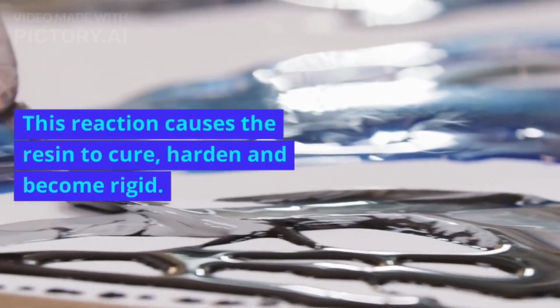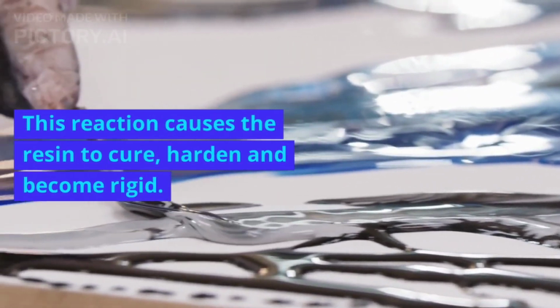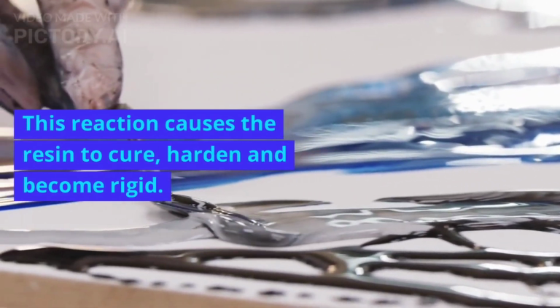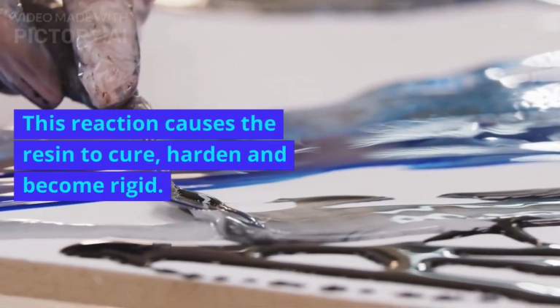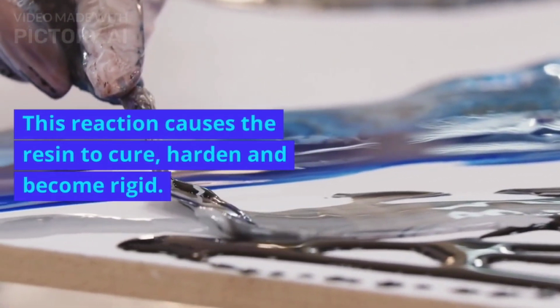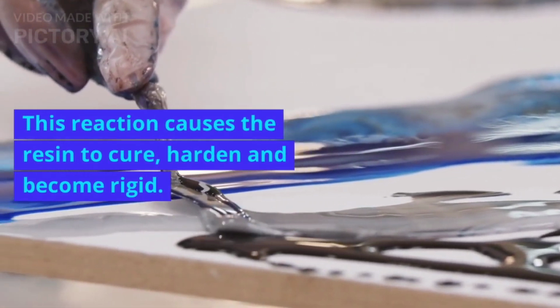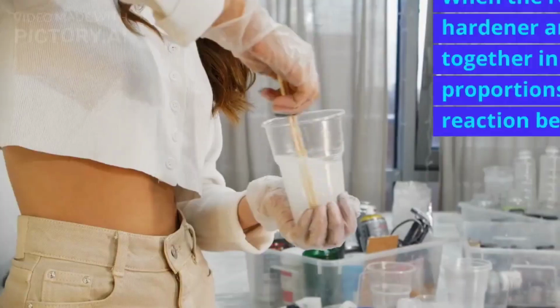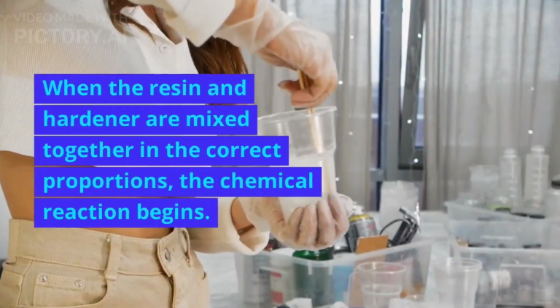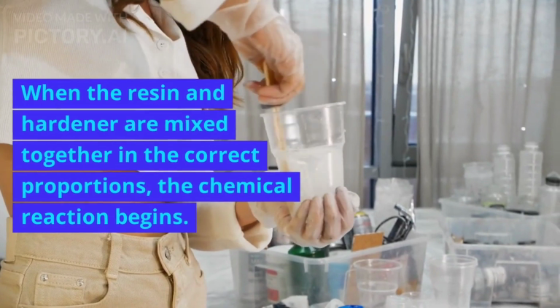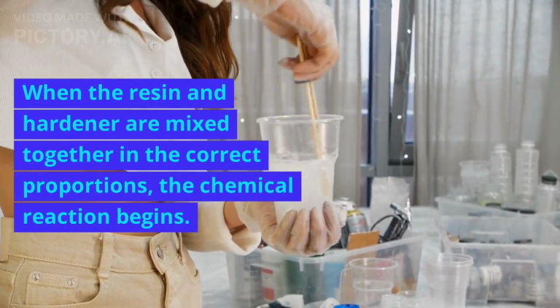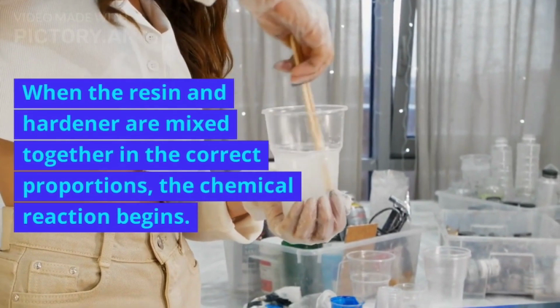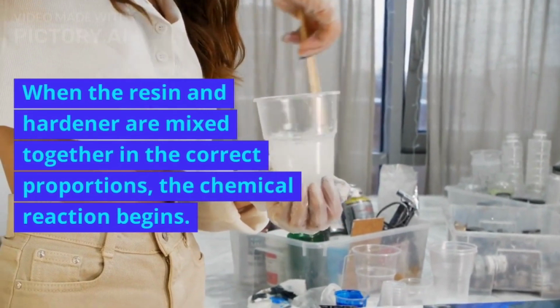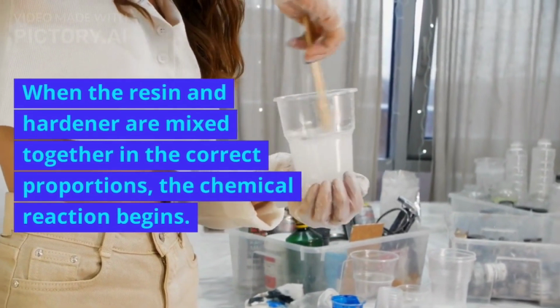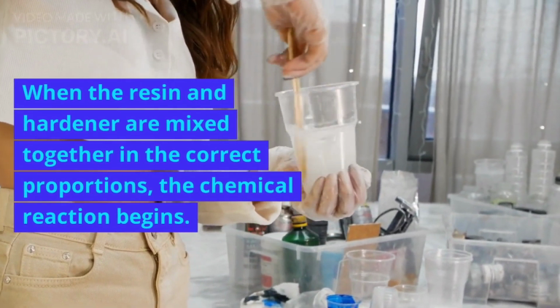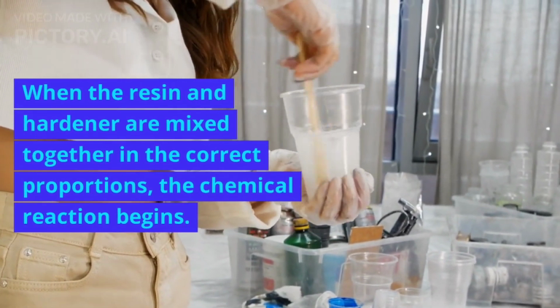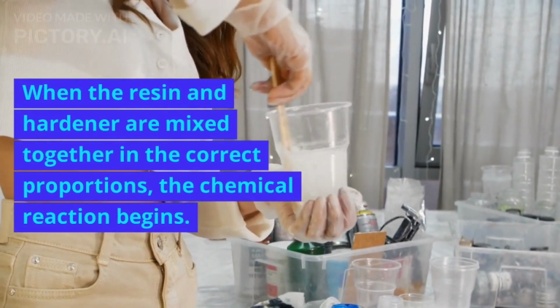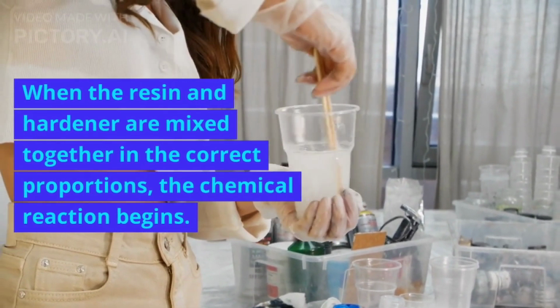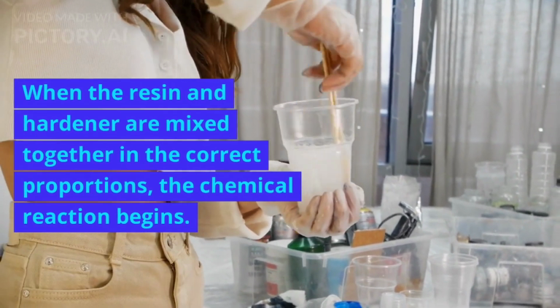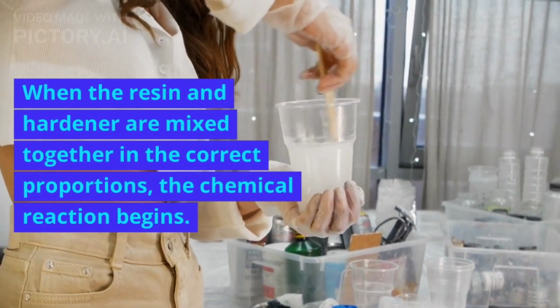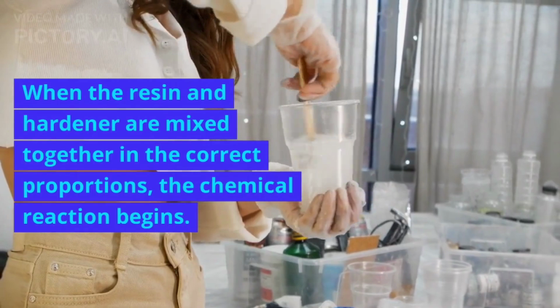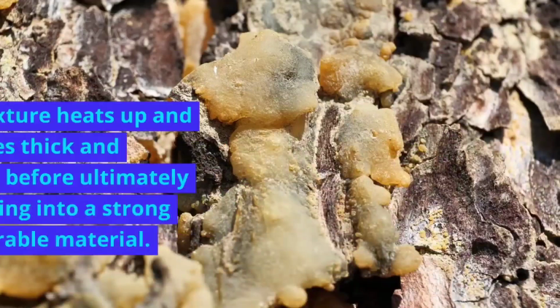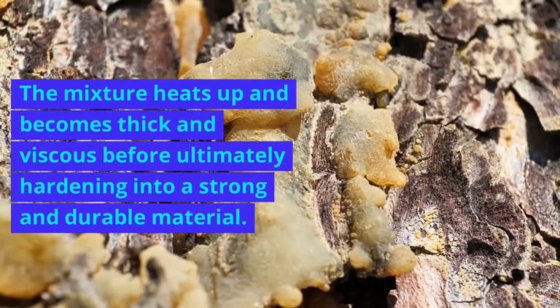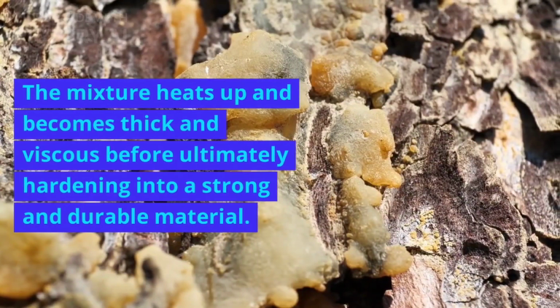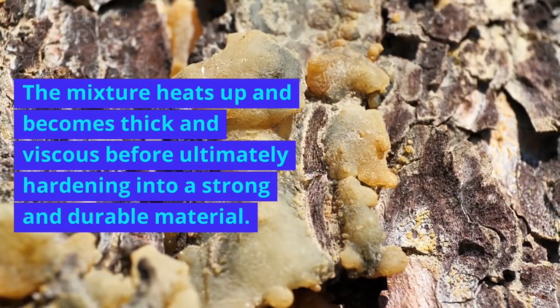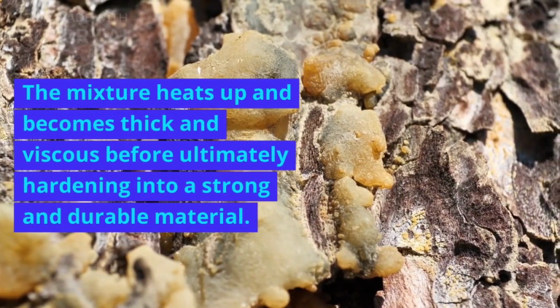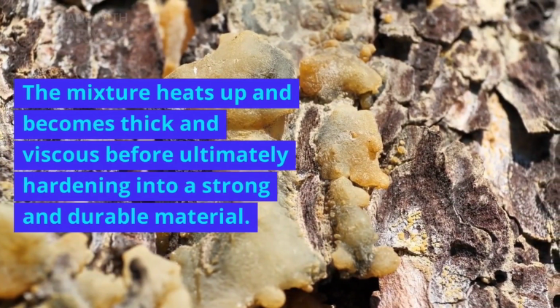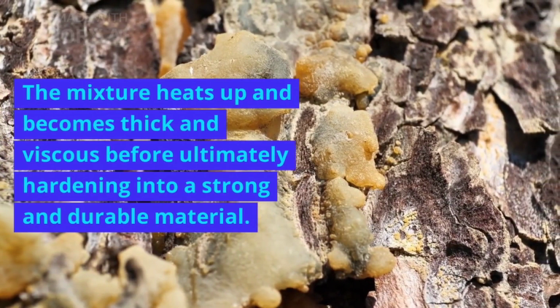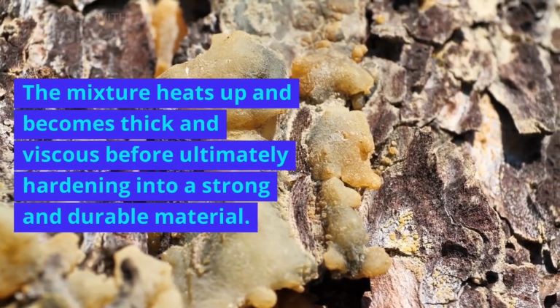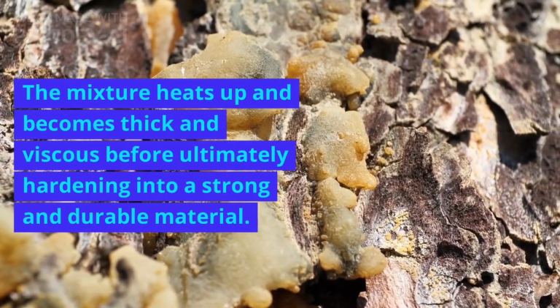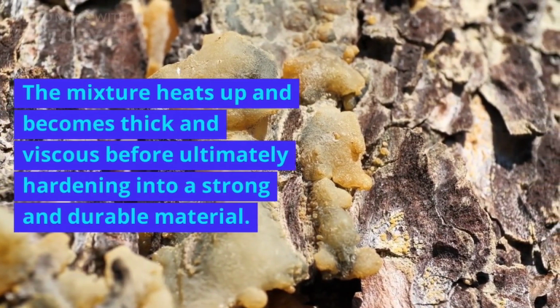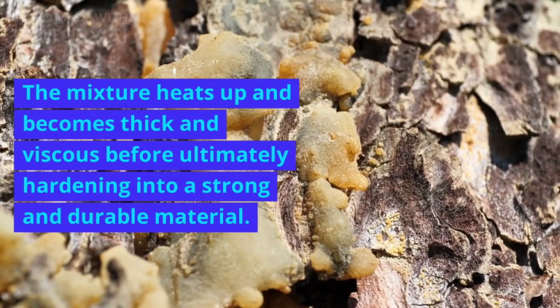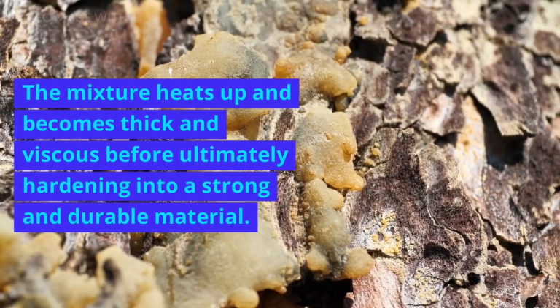This reaction causes the resin to cure, harden, and become rigid. When the resin and hardener are mixed together in the correct proportions, the chemical reaction begins. The mixture heats up and becomes thick and viscous before ultimately hardening into a strong and durable material.